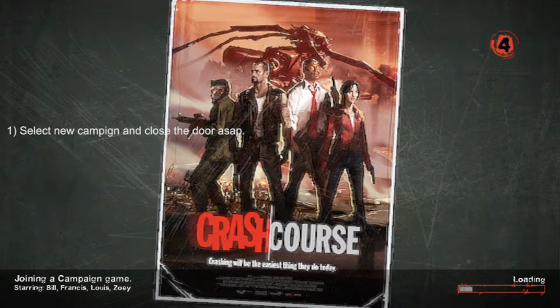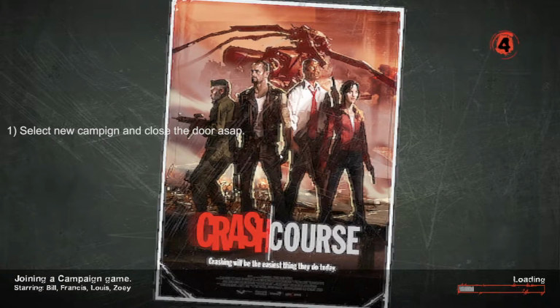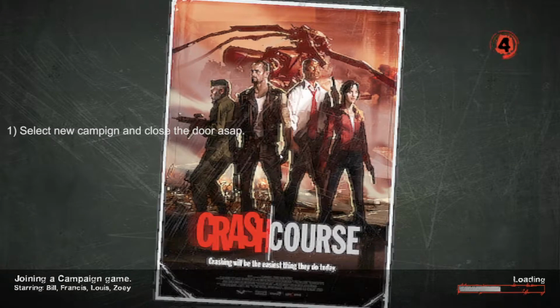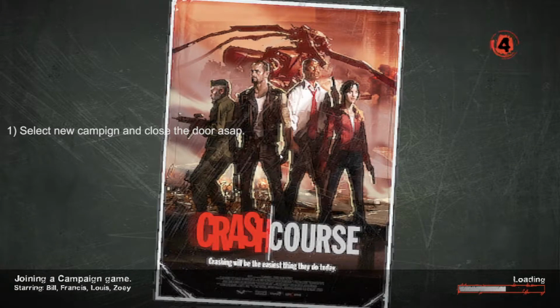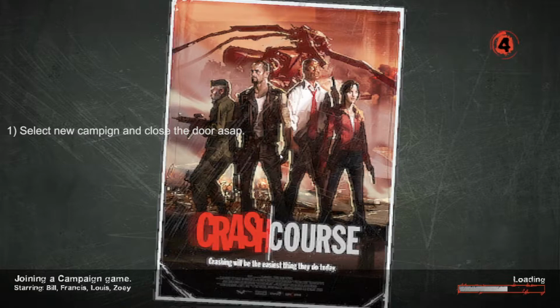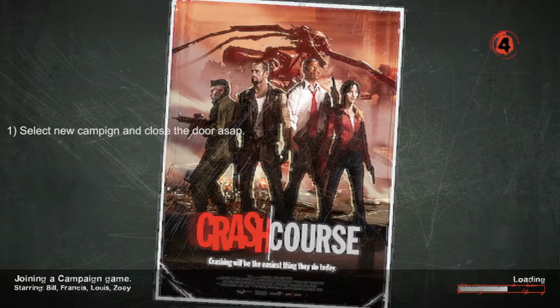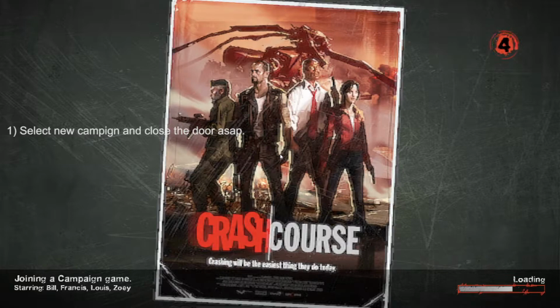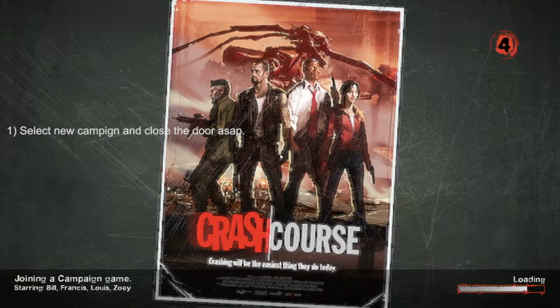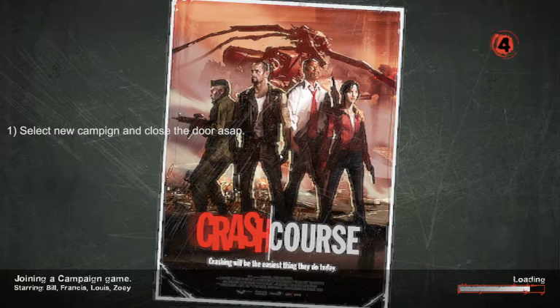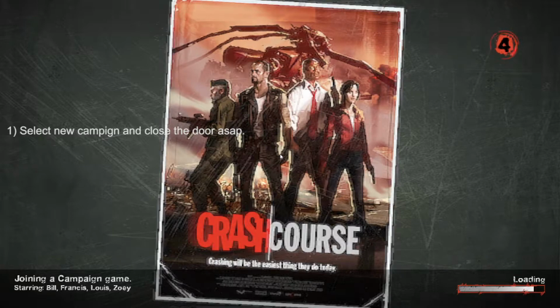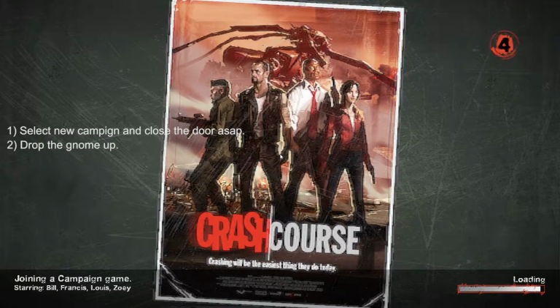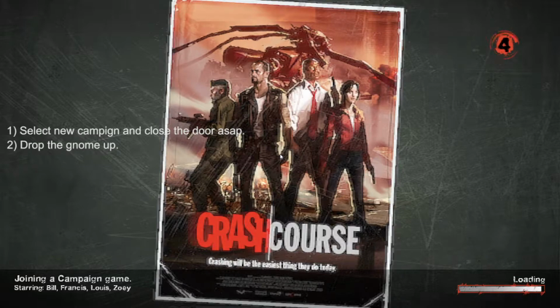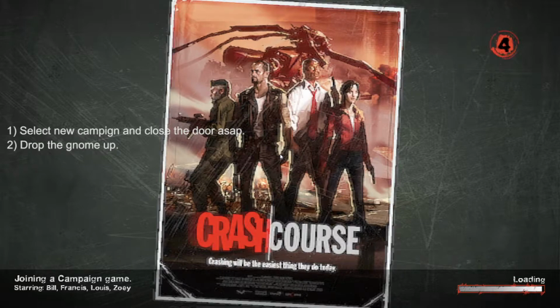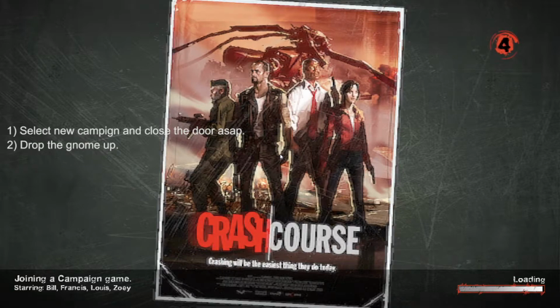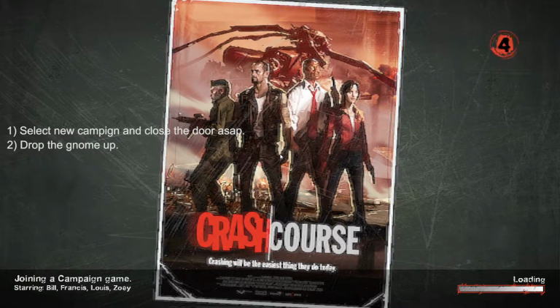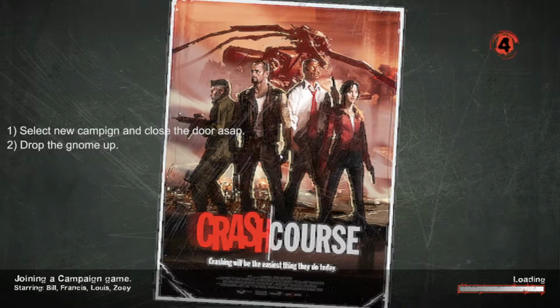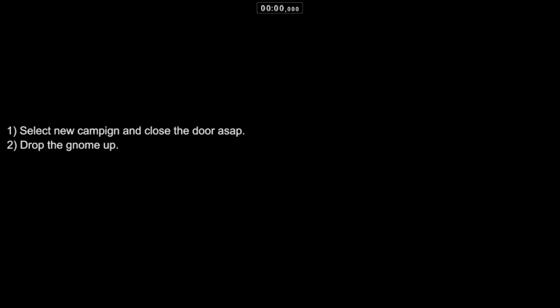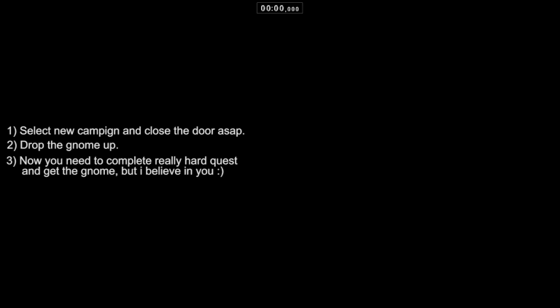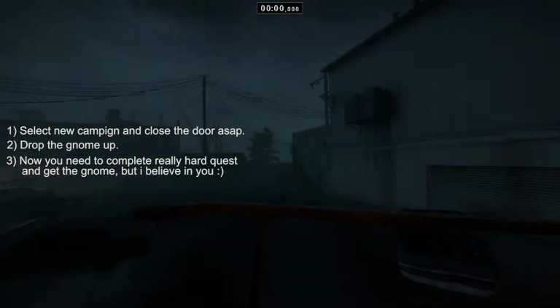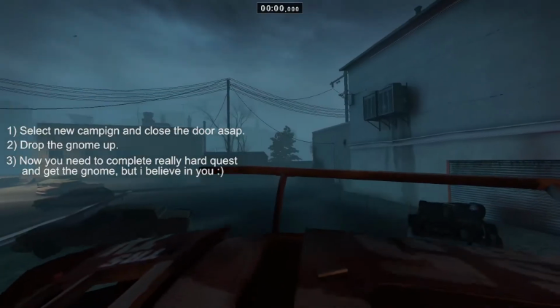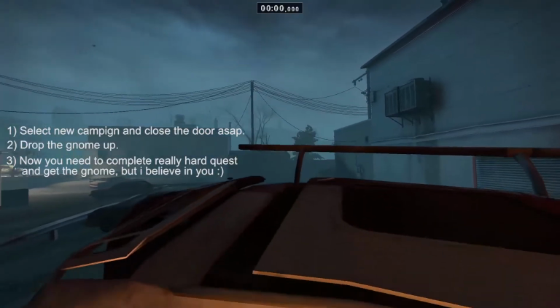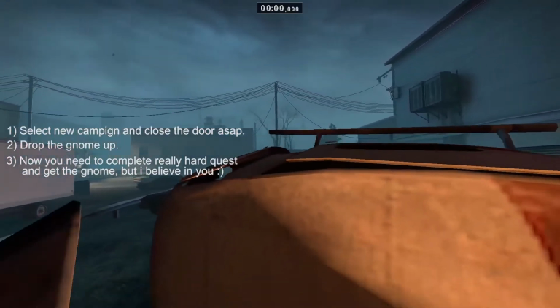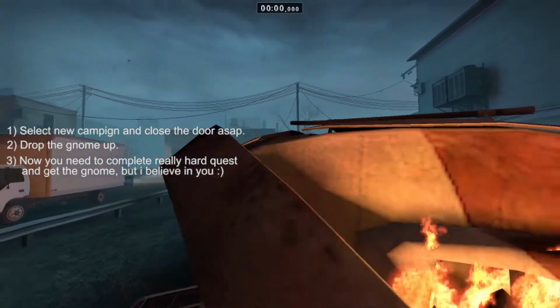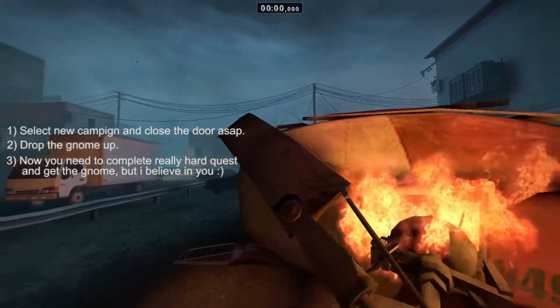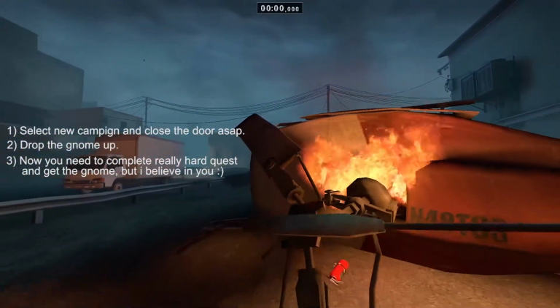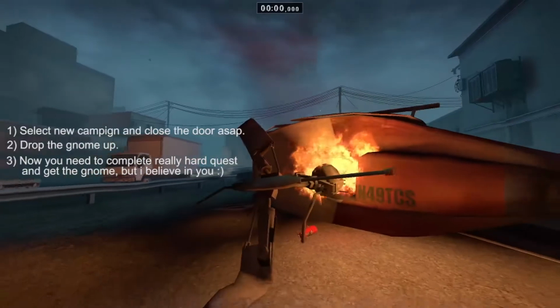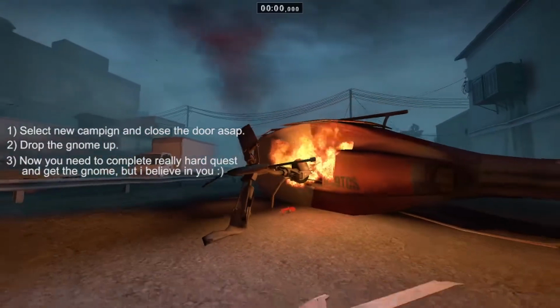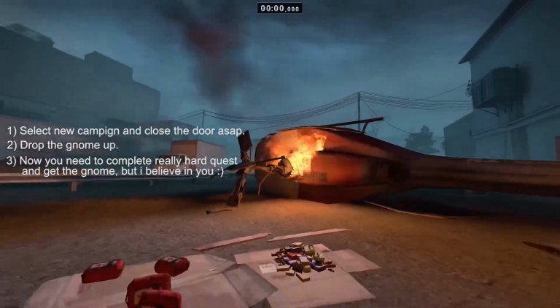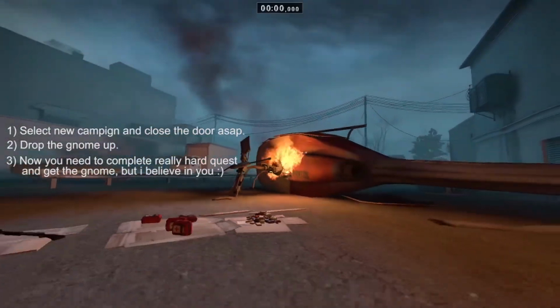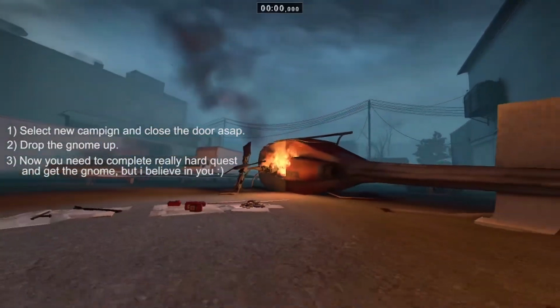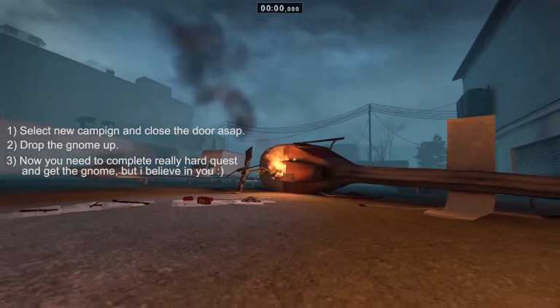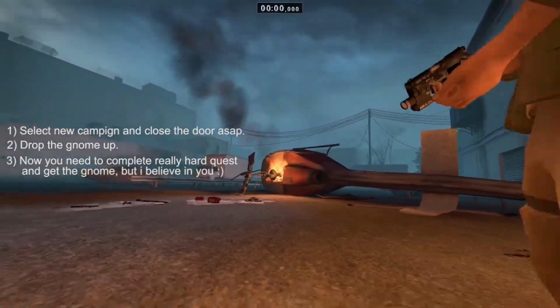Step one: select a new campaign and close the door as soon as possible. Step two: drop the gnome up. Step three: now you need to complete a really hard quest and get the gnome — but I believe in you!